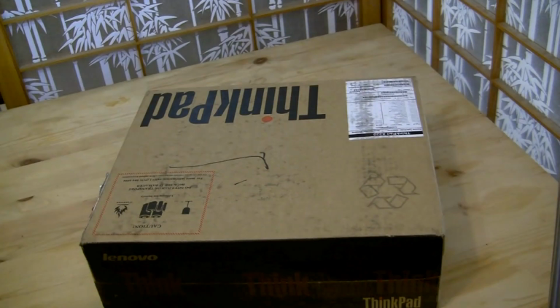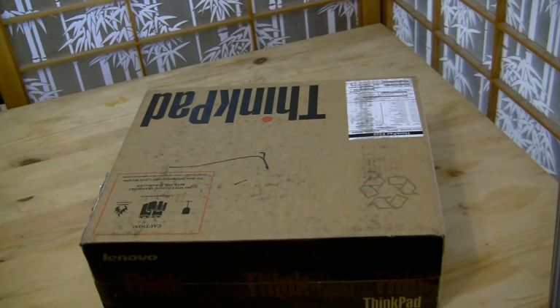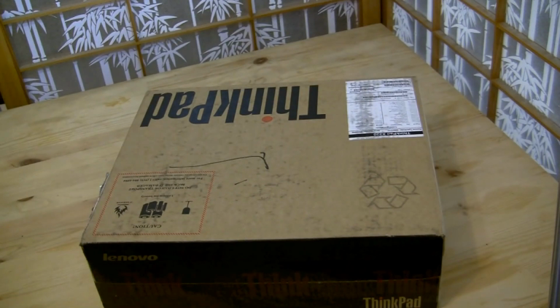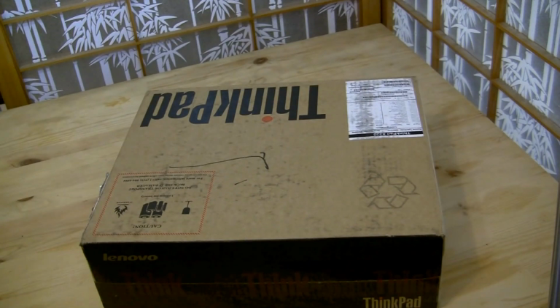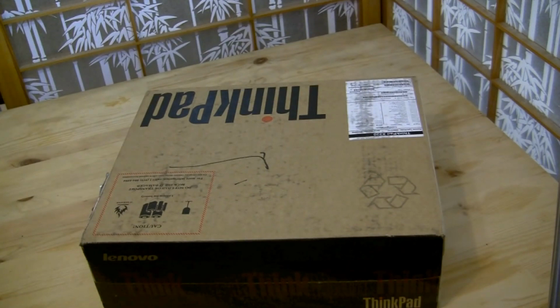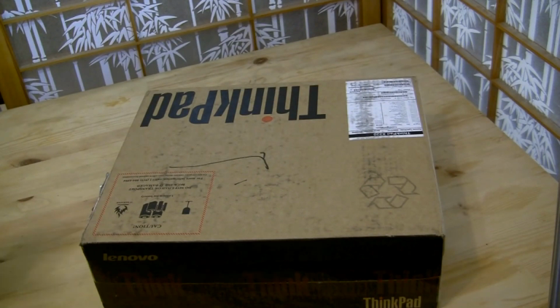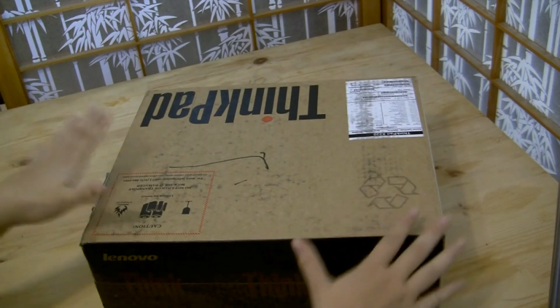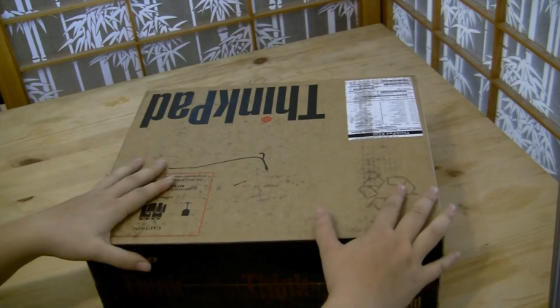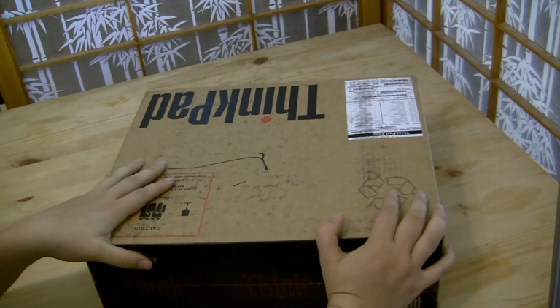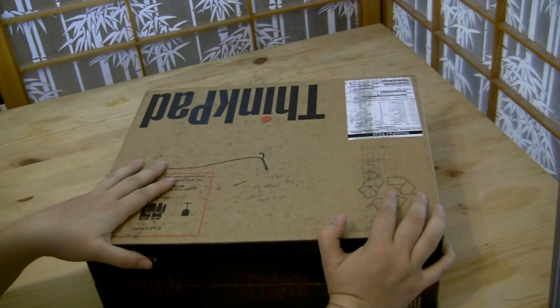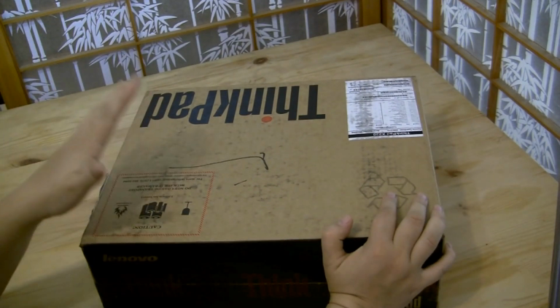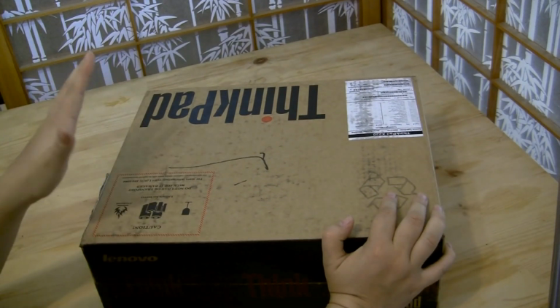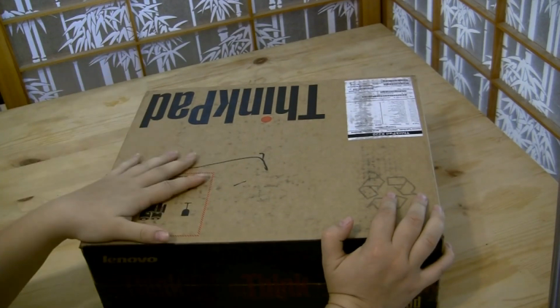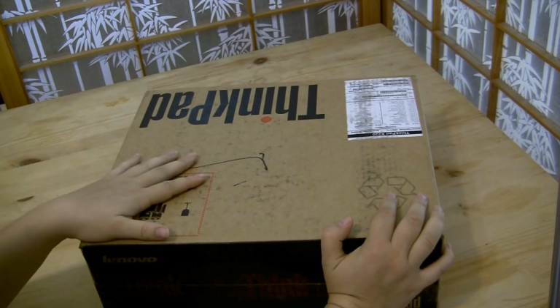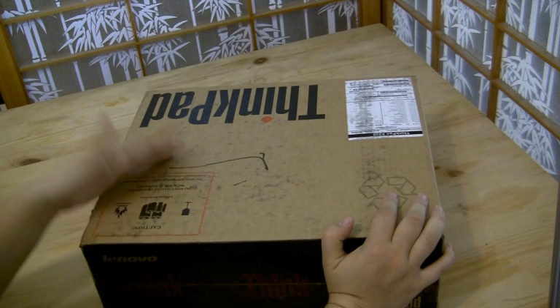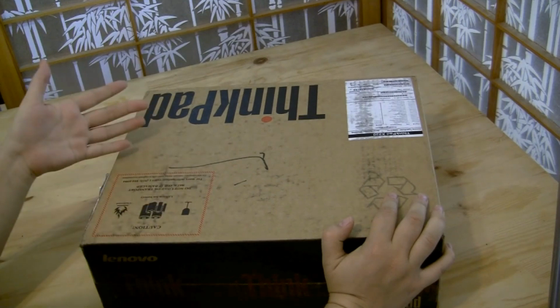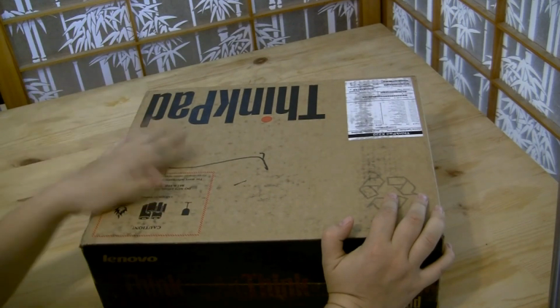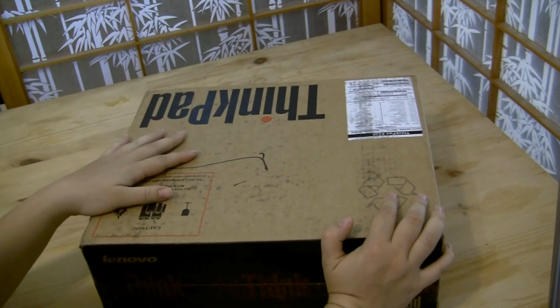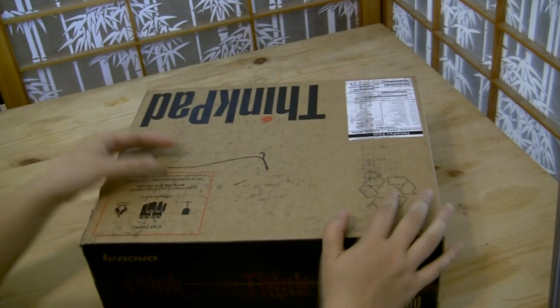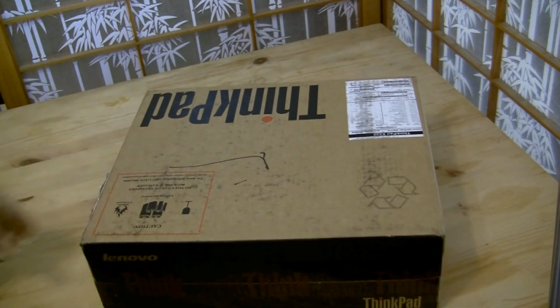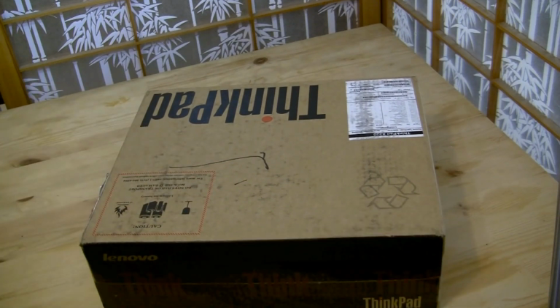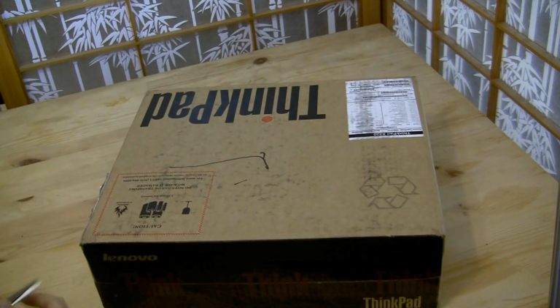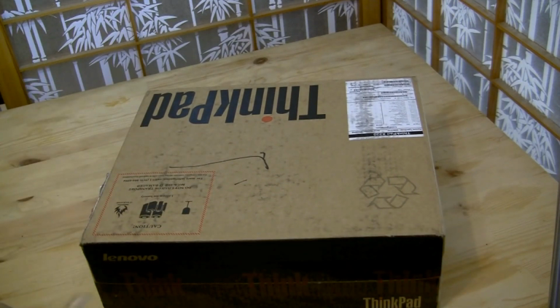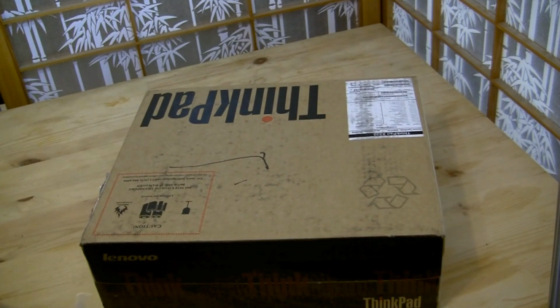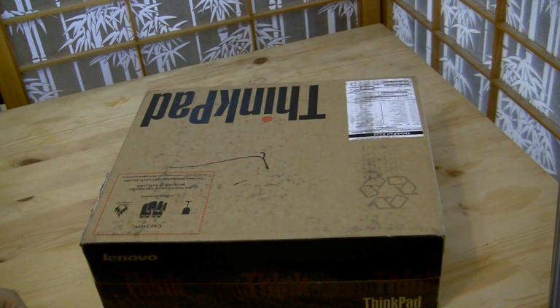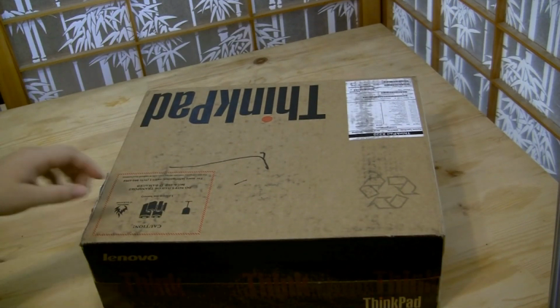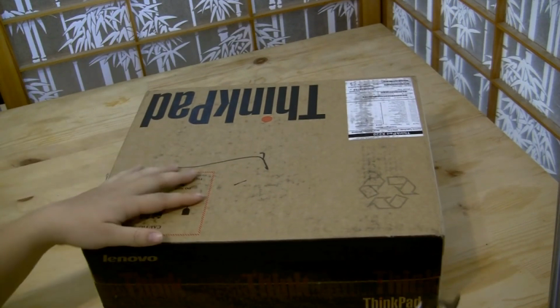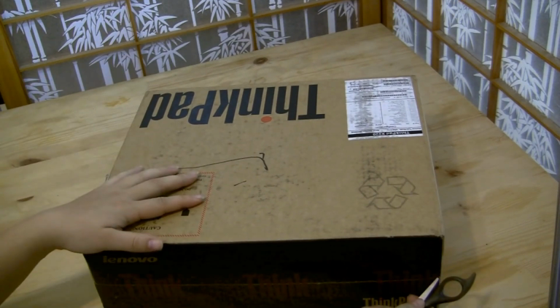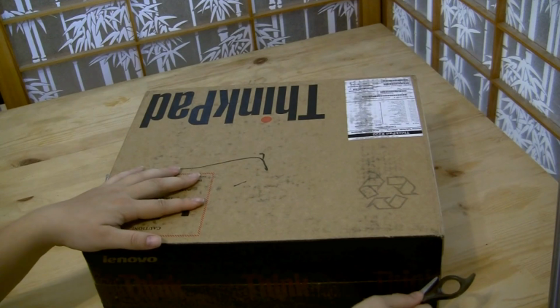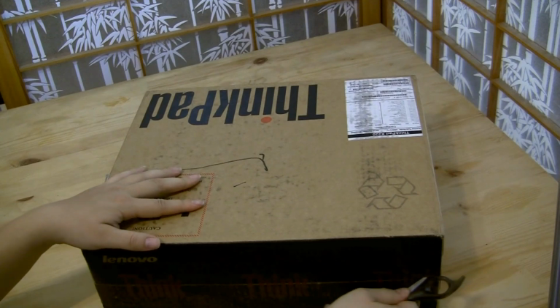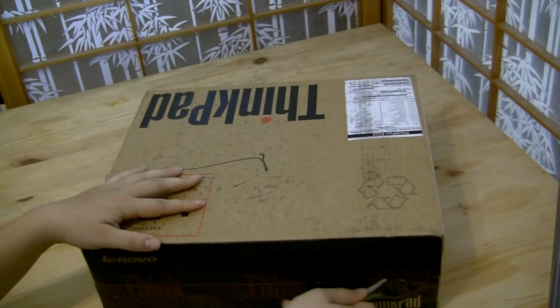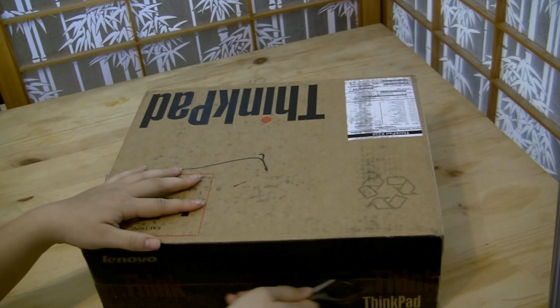Nicole Scott here for Netbook News, and here we have my new workhorse. This is not a netbook, but we do report on 12.5-inch computers because they fall in the ultra-portable range.